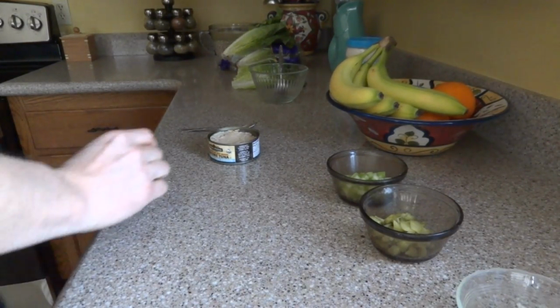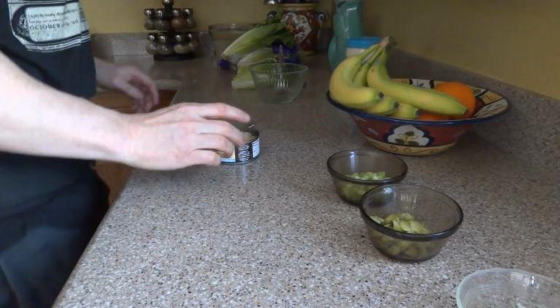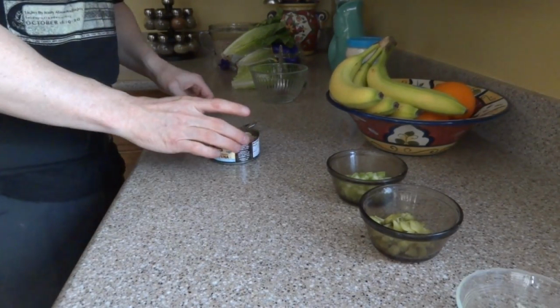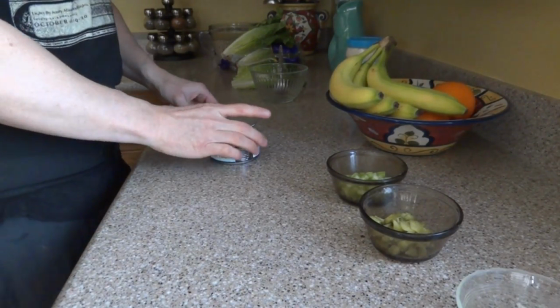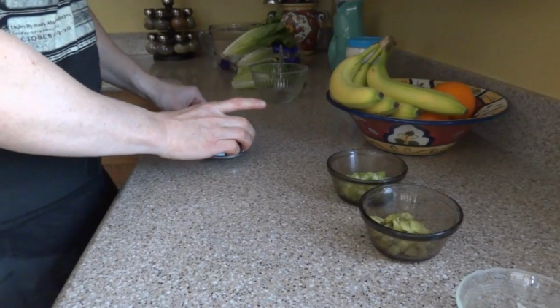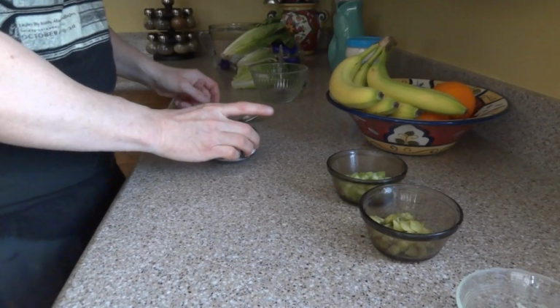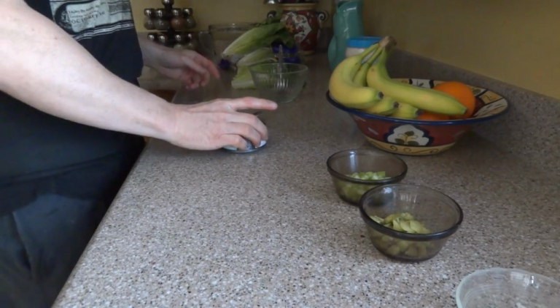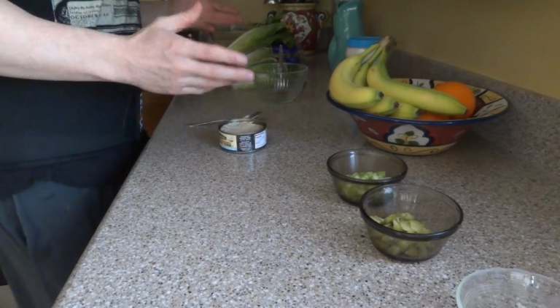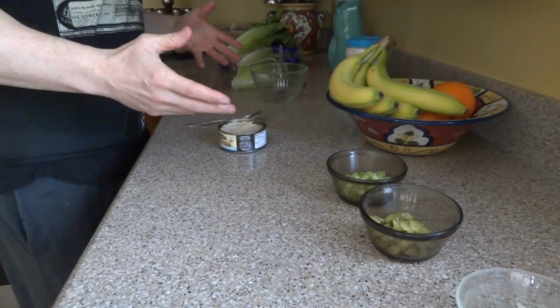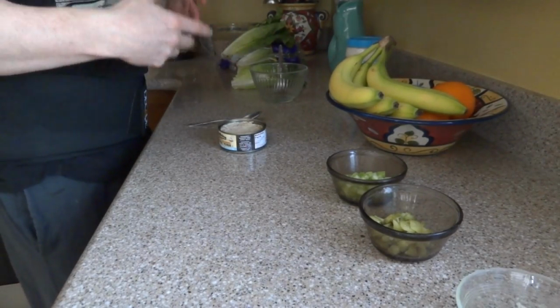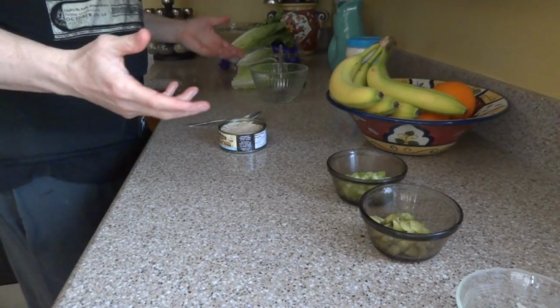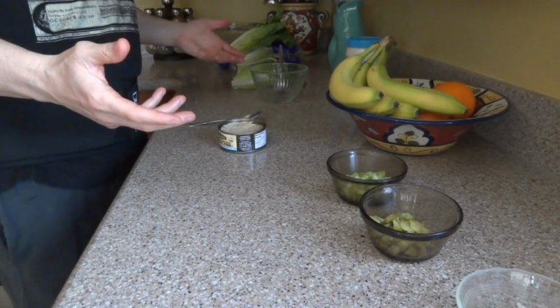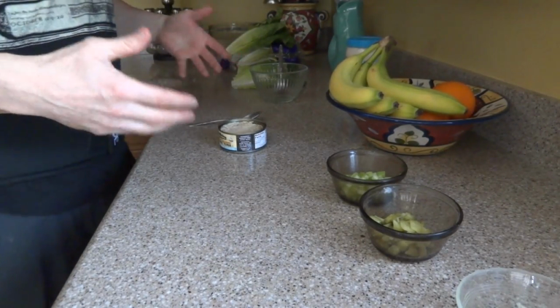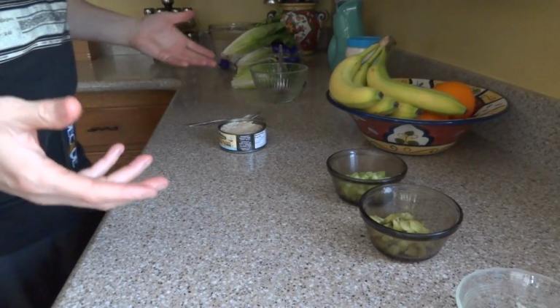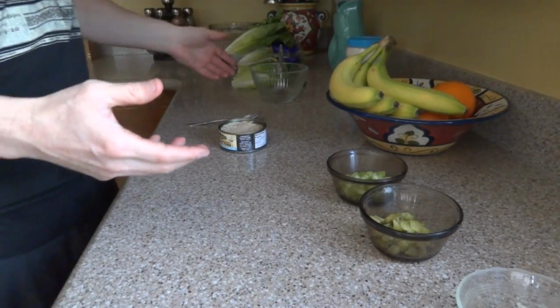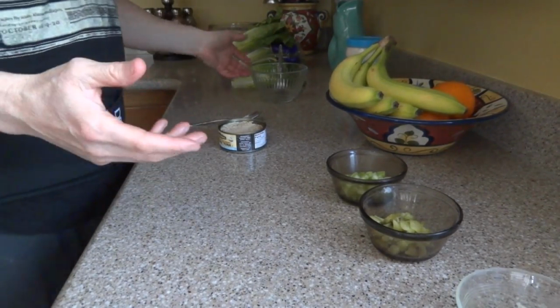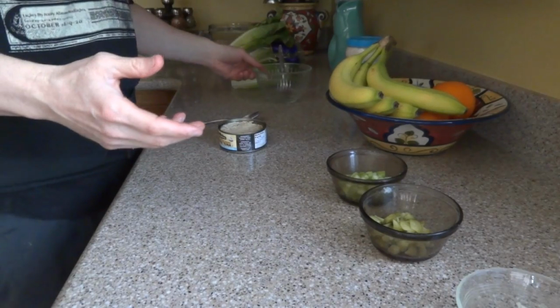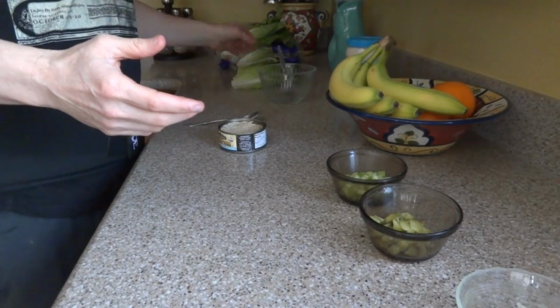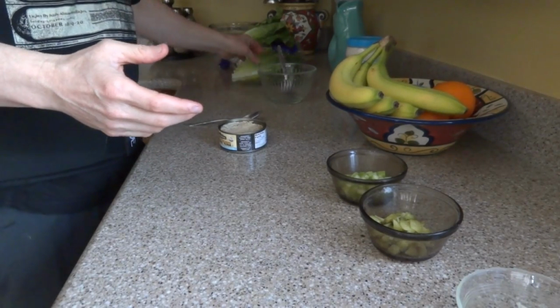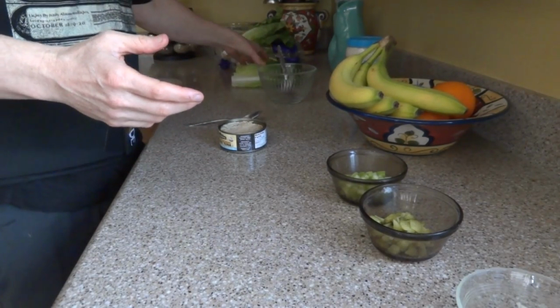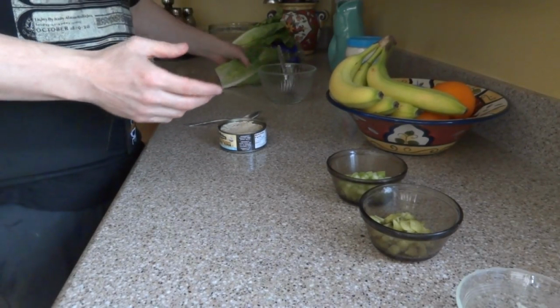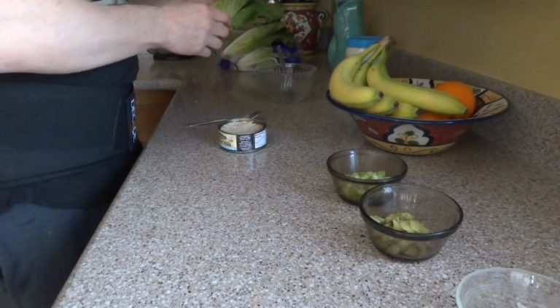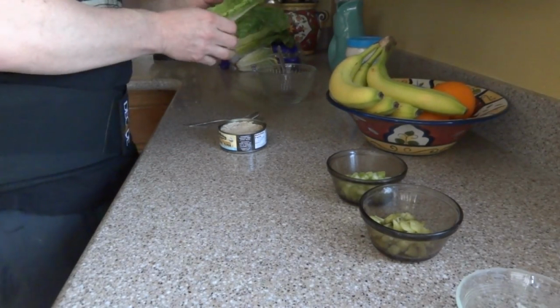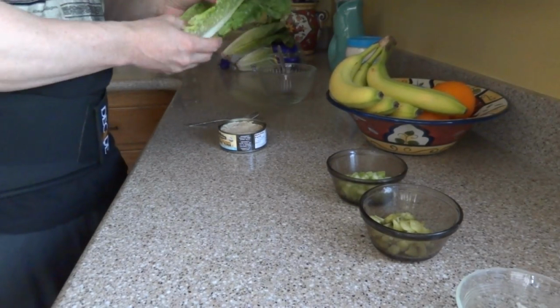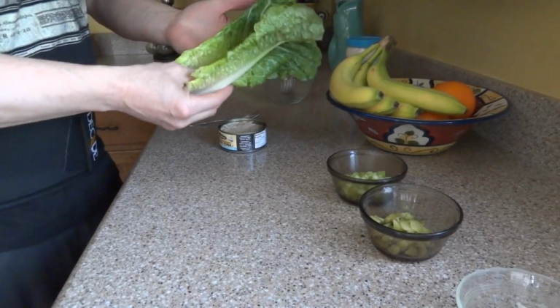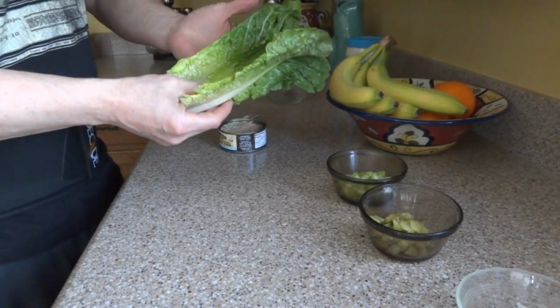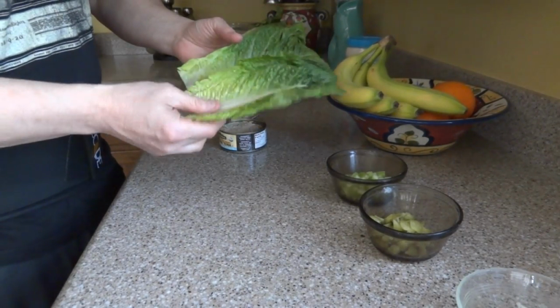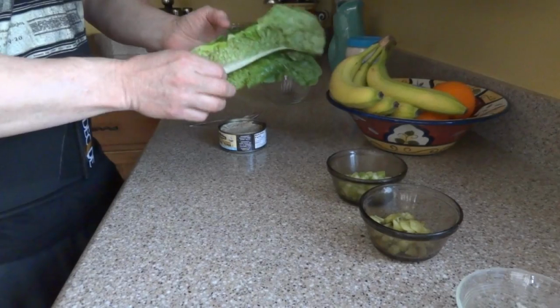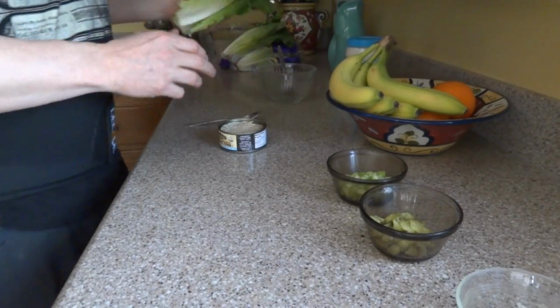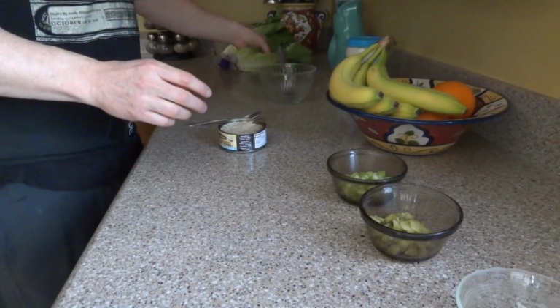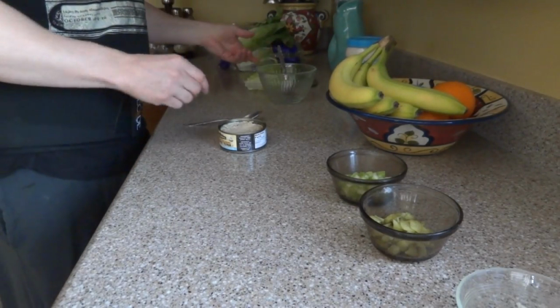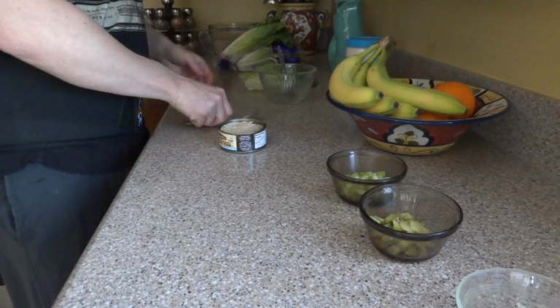How you doing everybody? Today we're going to be making a tuna salad — or you can call it a tuna spread. You can put it on toast if you want, but what I'm going to do is put it in some romaine lettuce, and I'll show you real quick what I'm going to do.